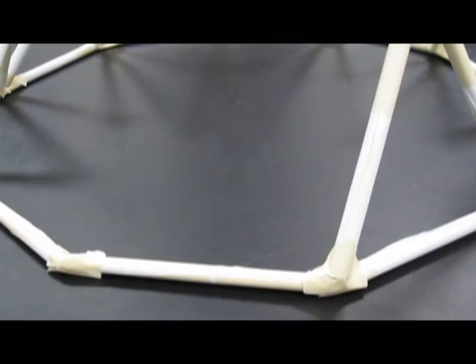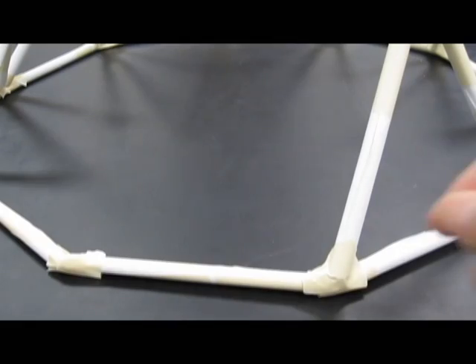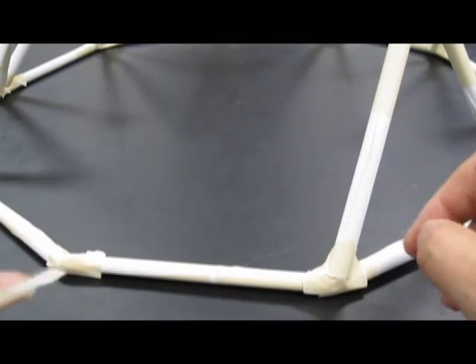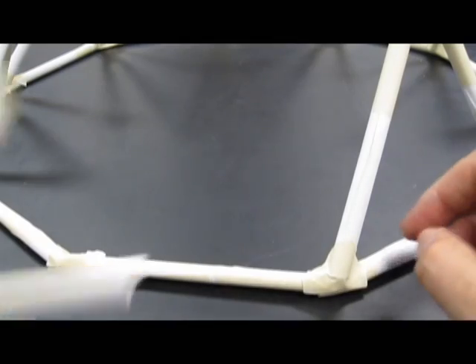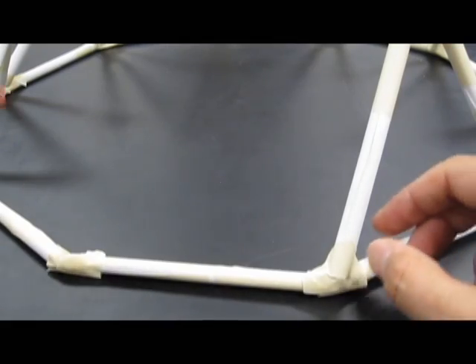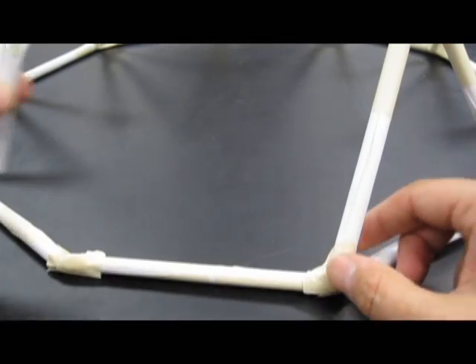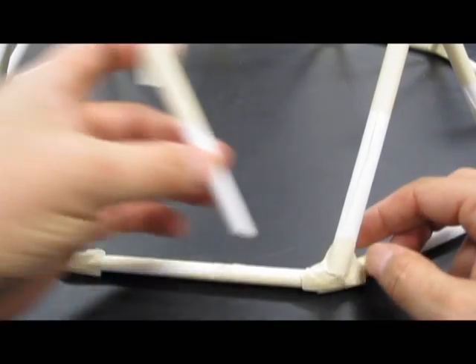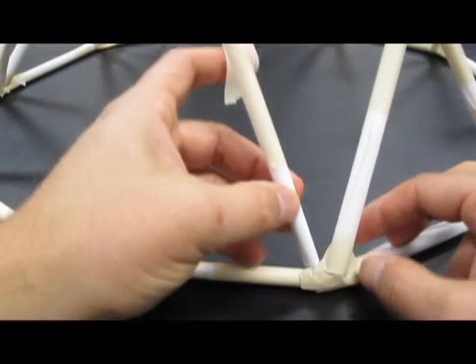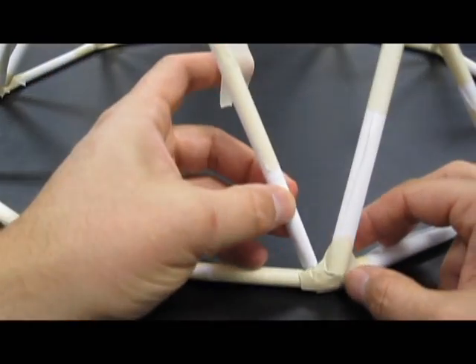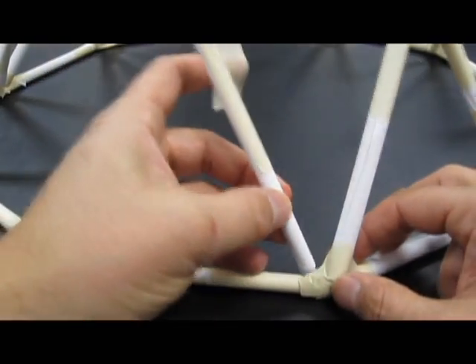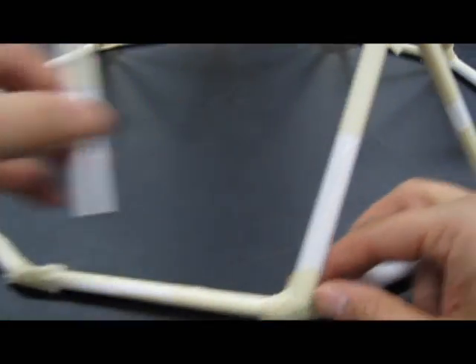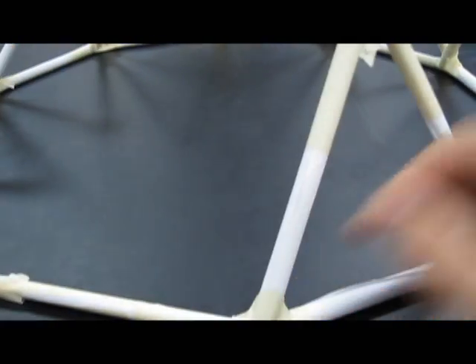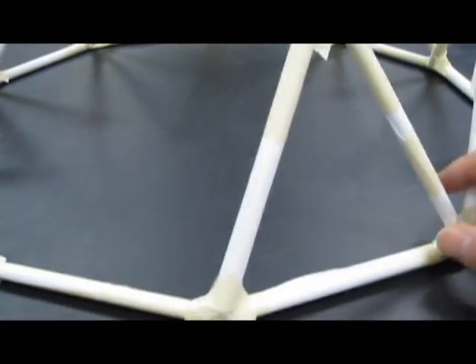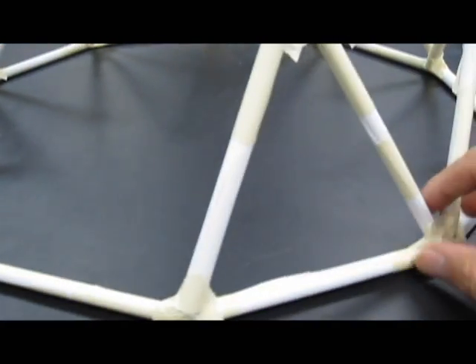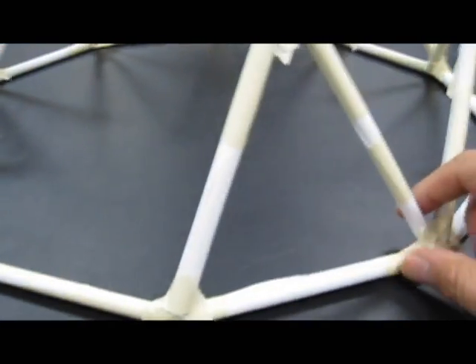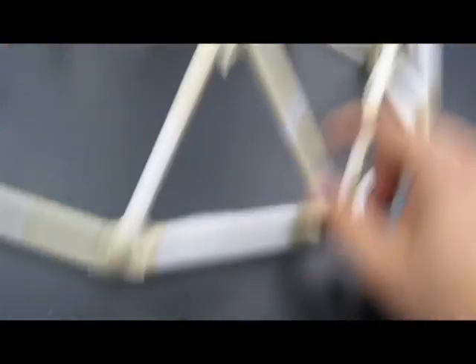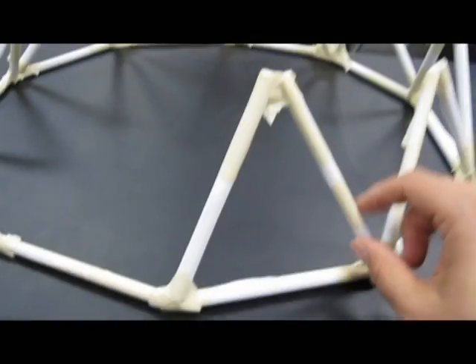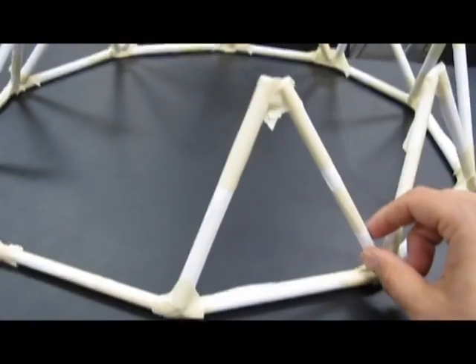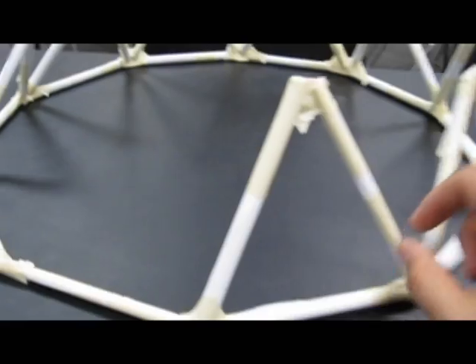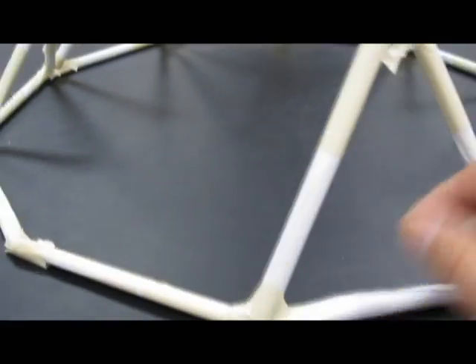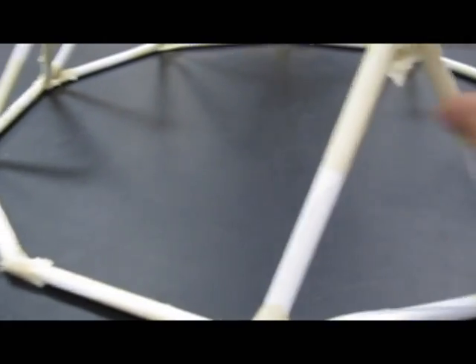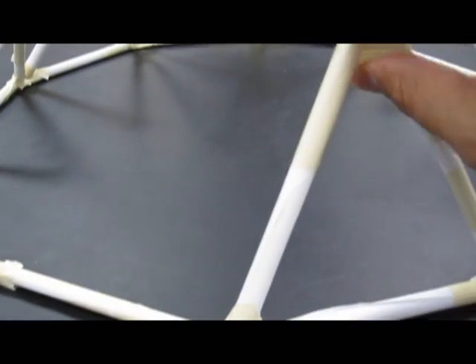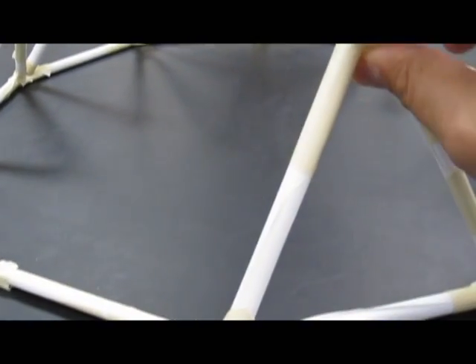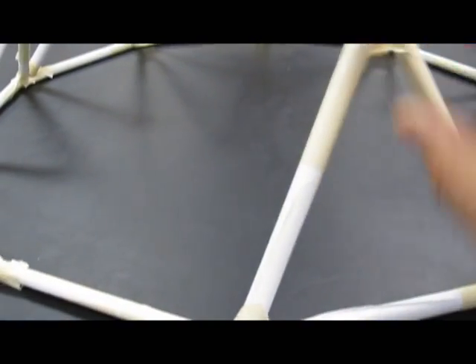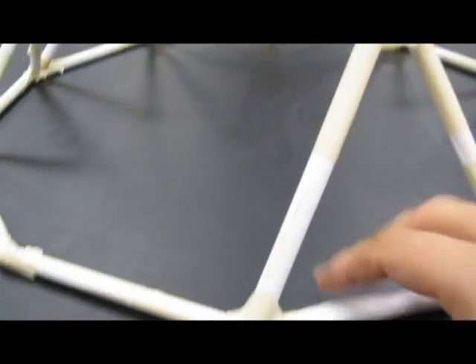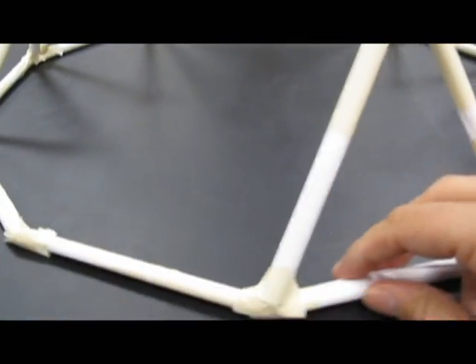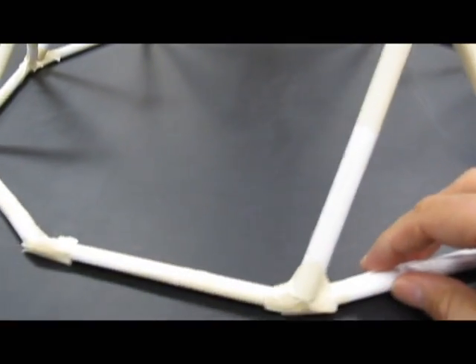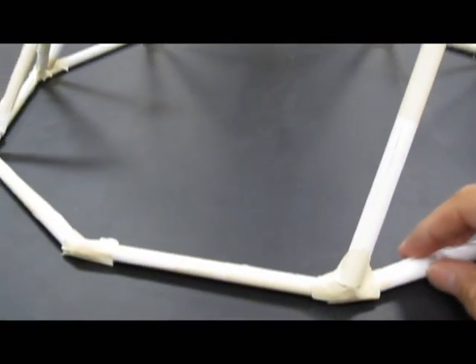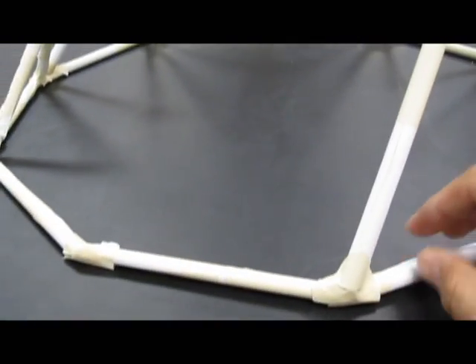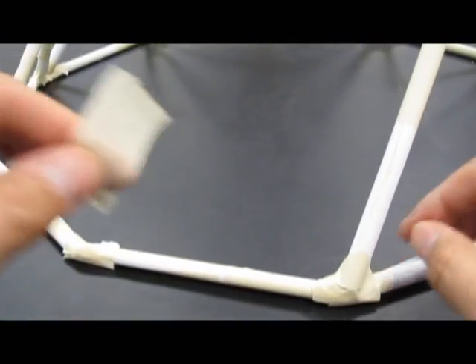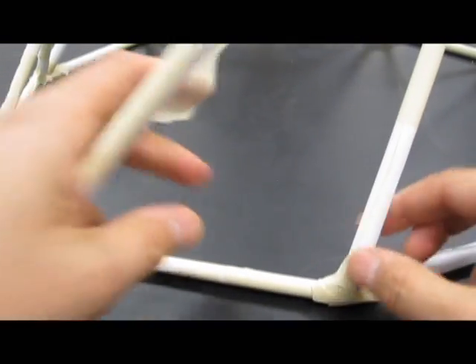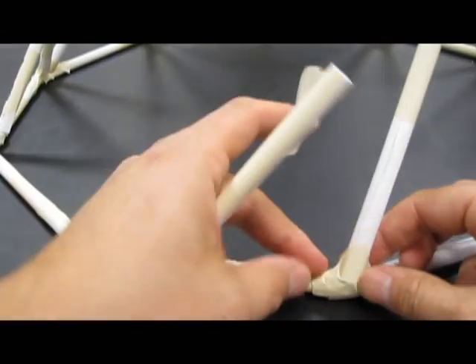Alright, let's talk about how I'm building this up here. I just did one of my taller ones here, and I'm going to build a short side right here.